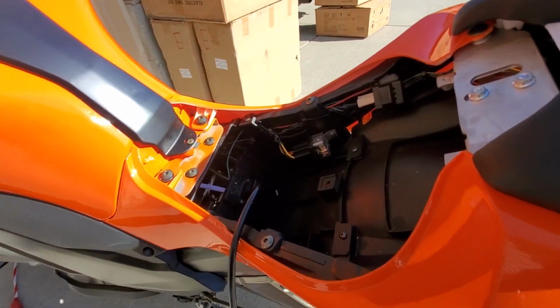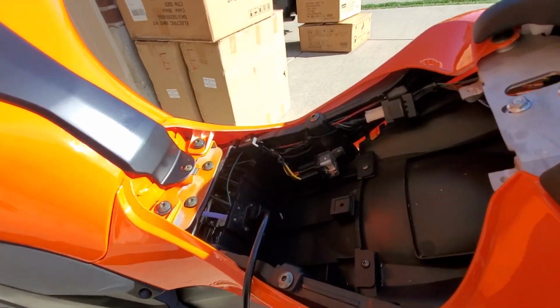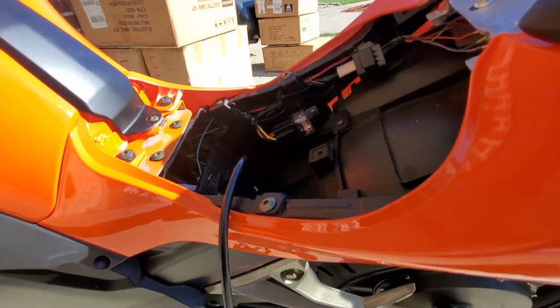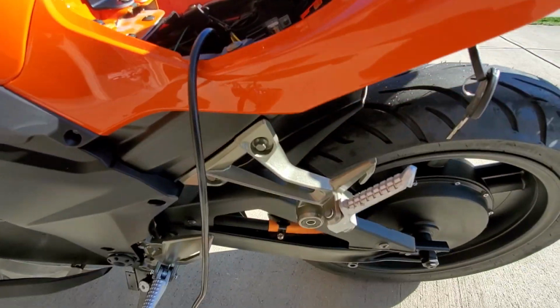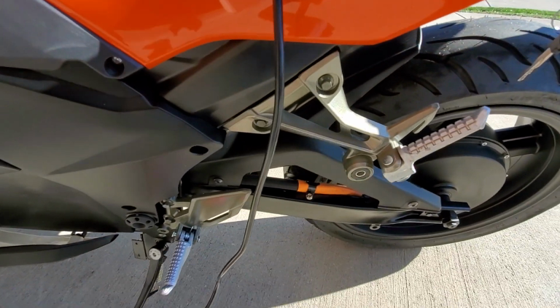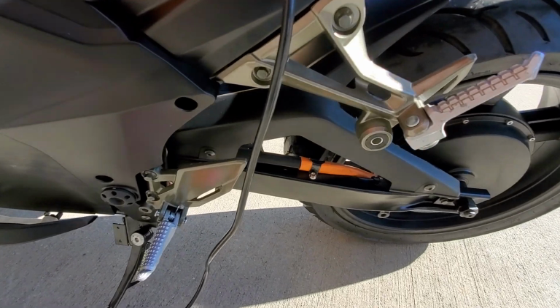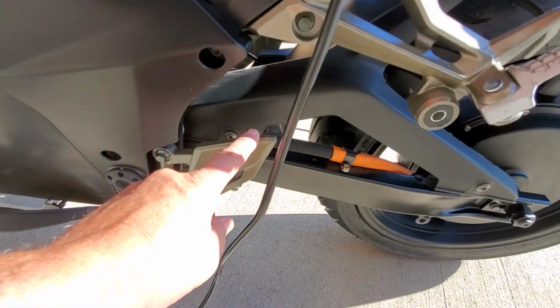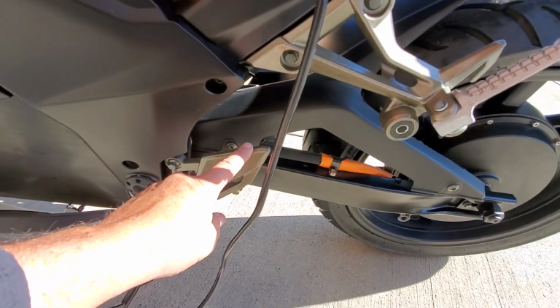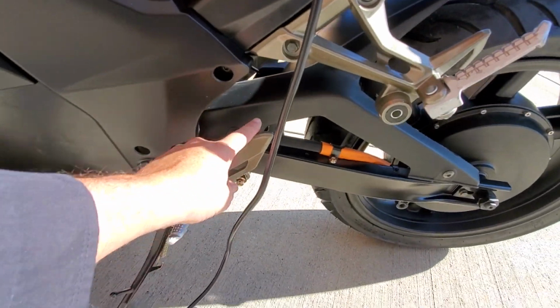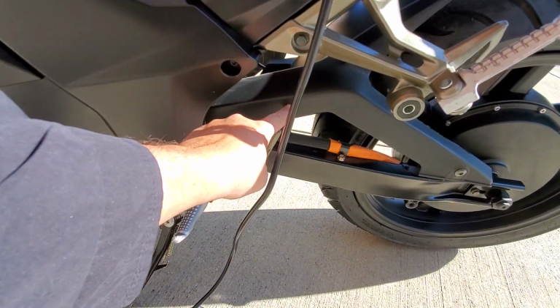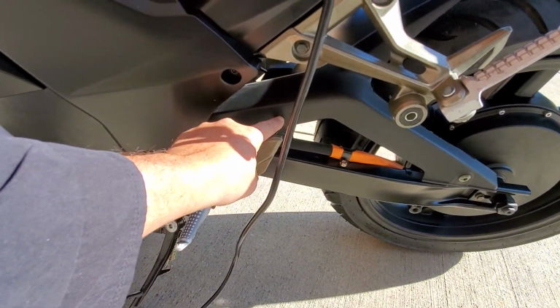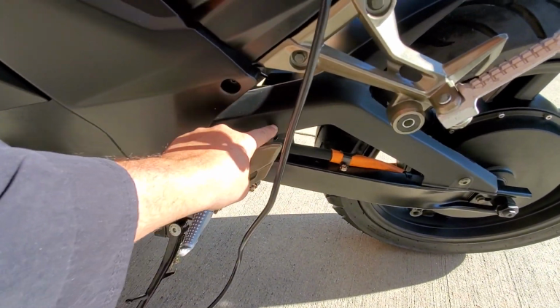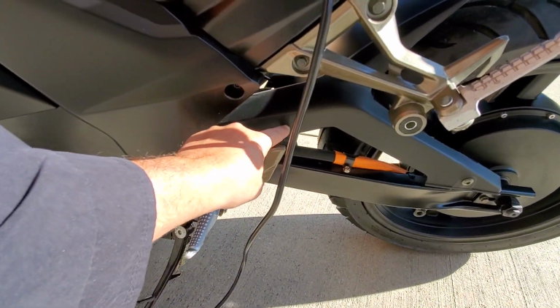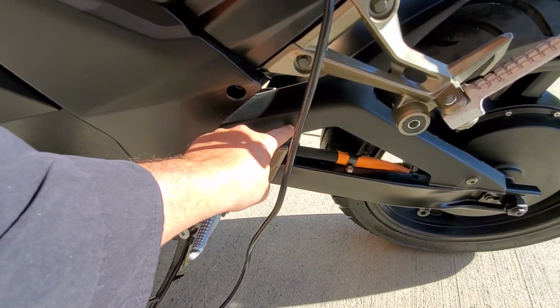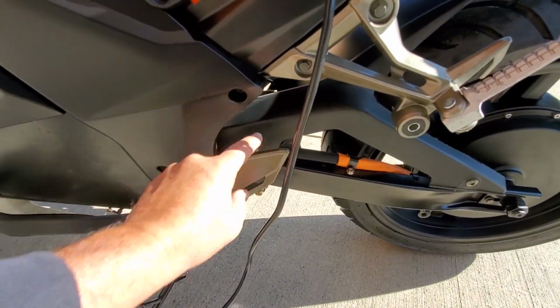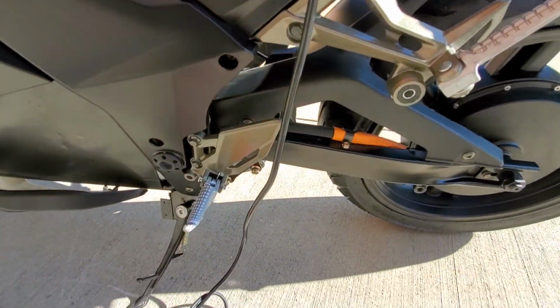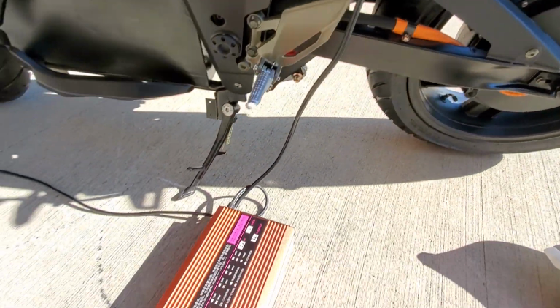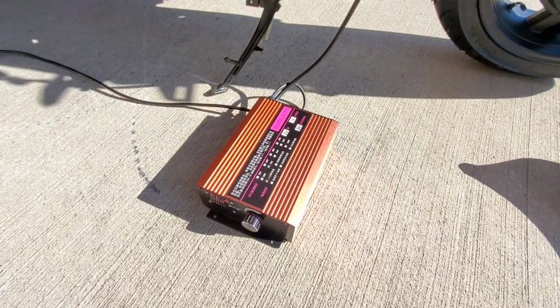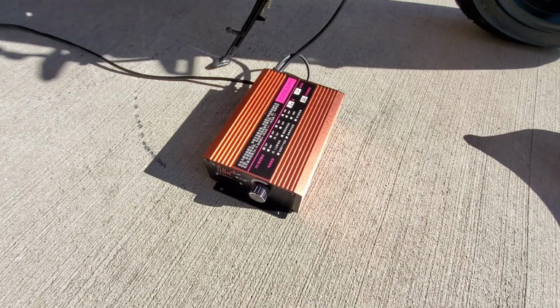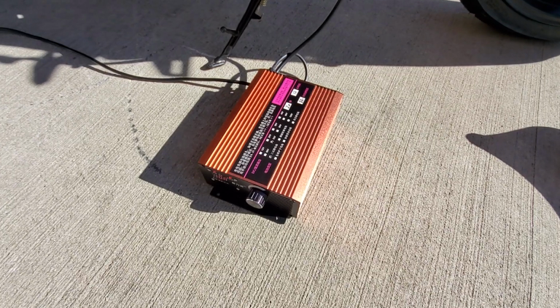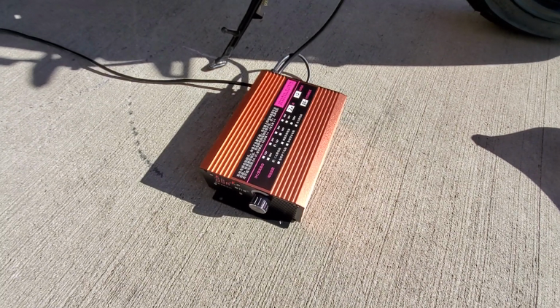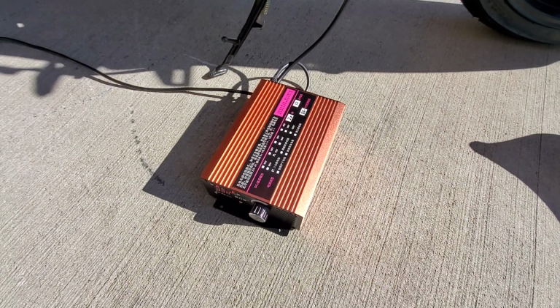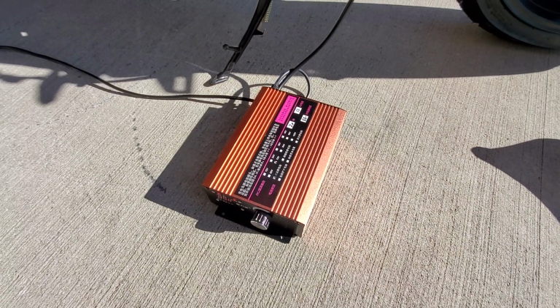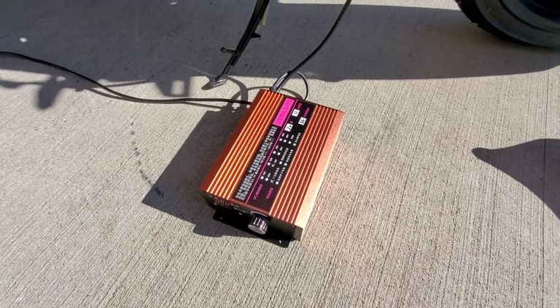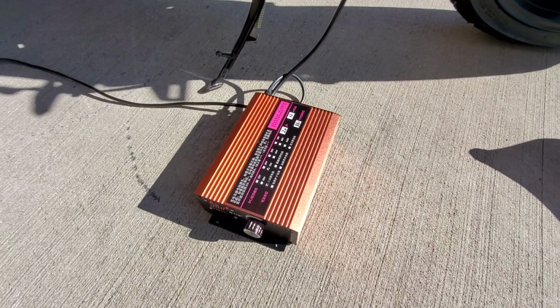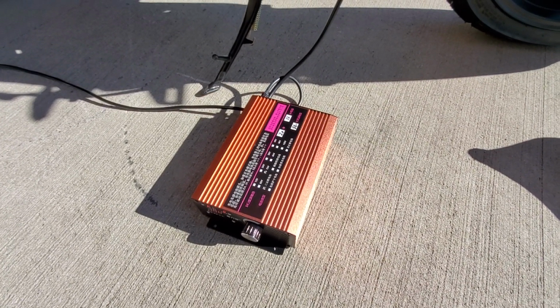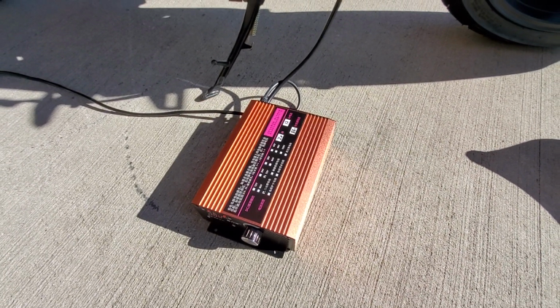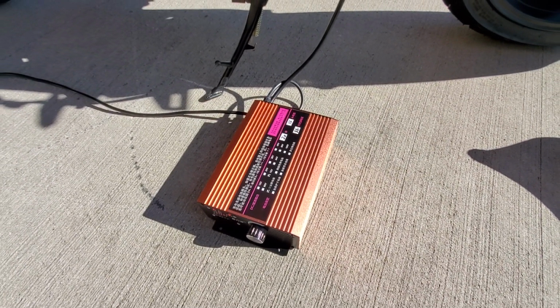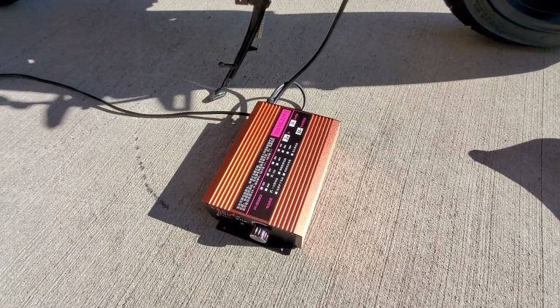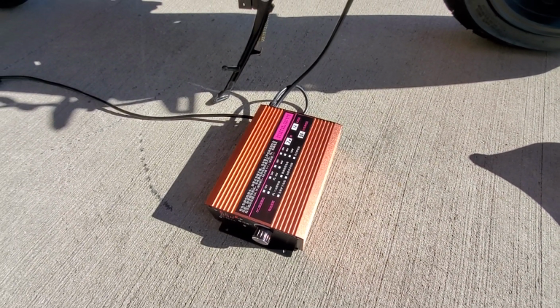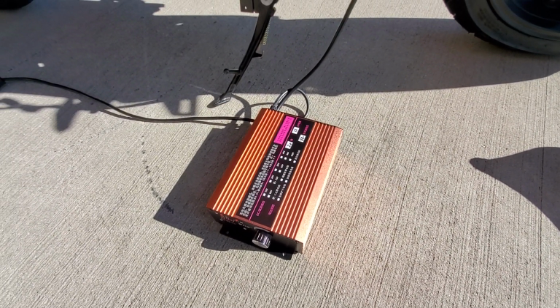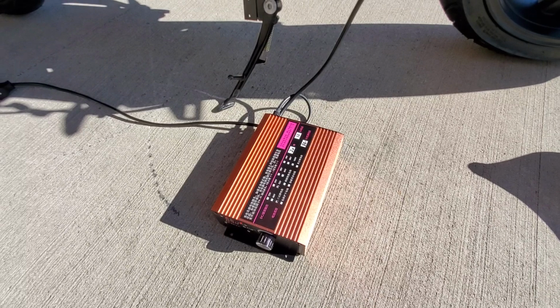Some of the bikes have the charger down inside under the seat, some have it along the side with a little cover that goes over the charger. It takes standard 110 volts to charge — that's it.